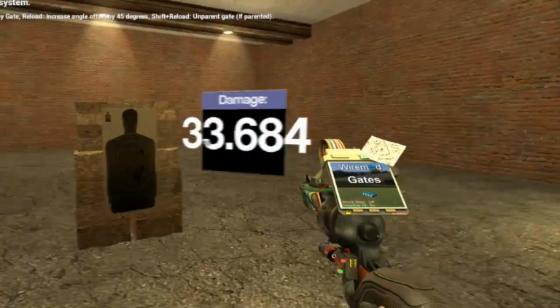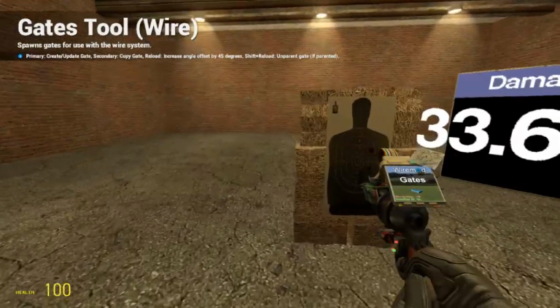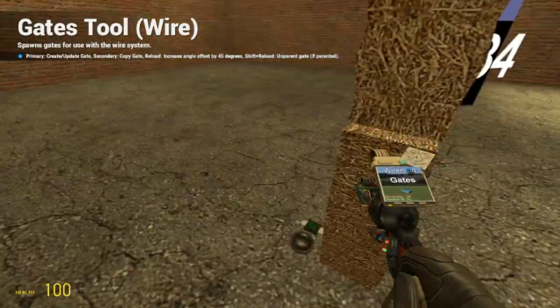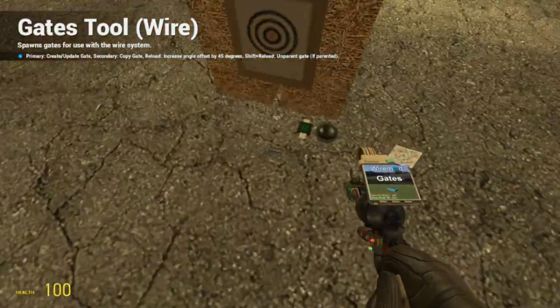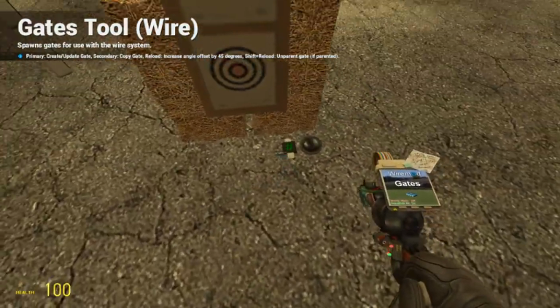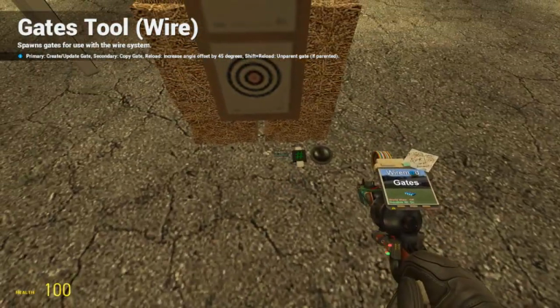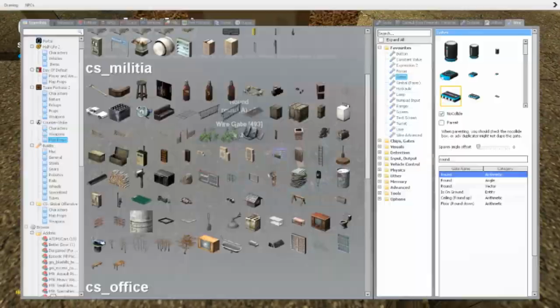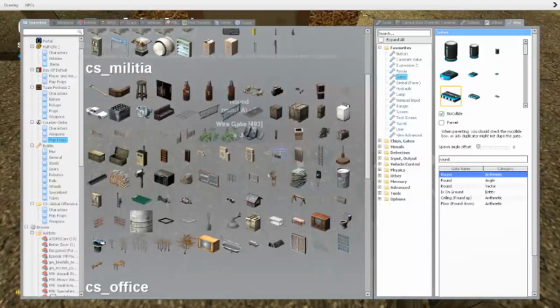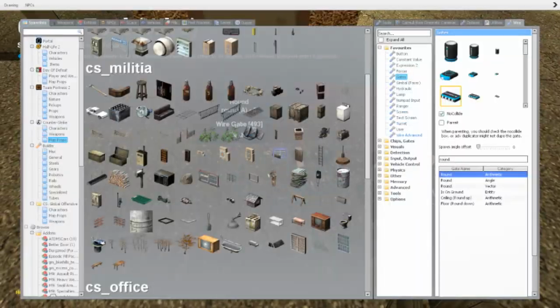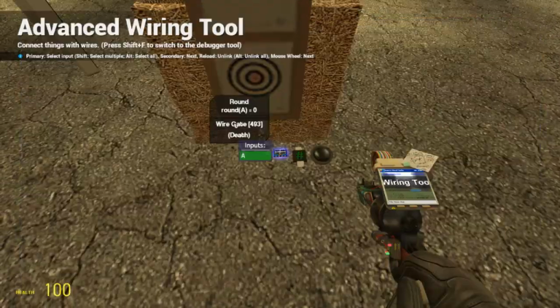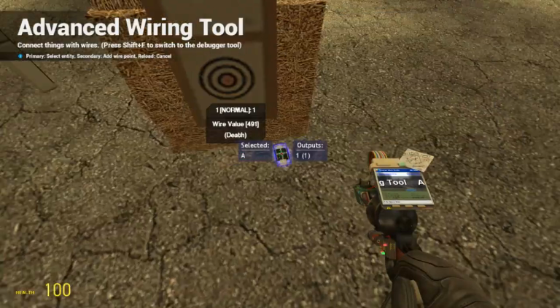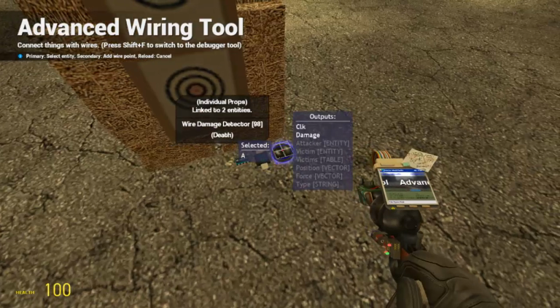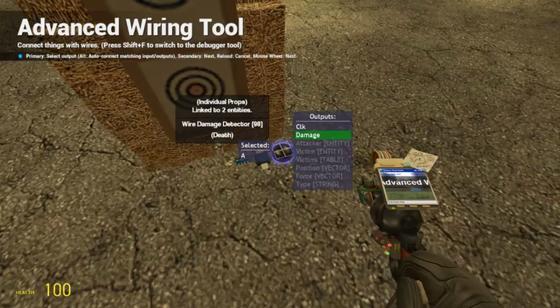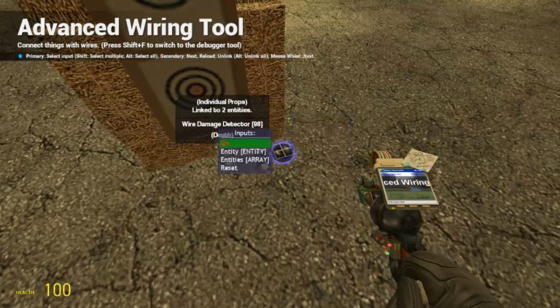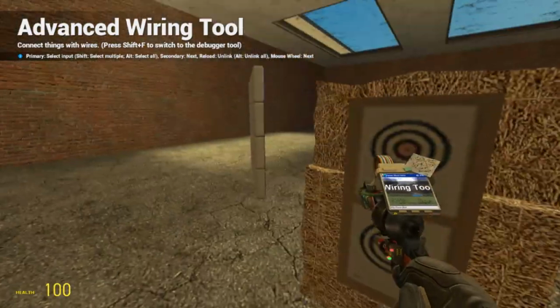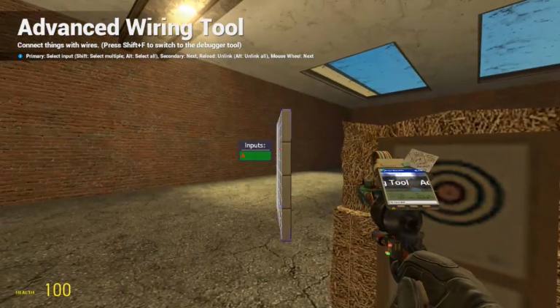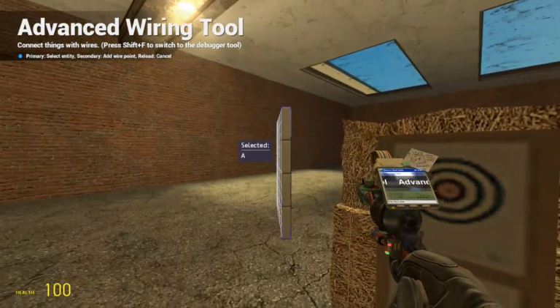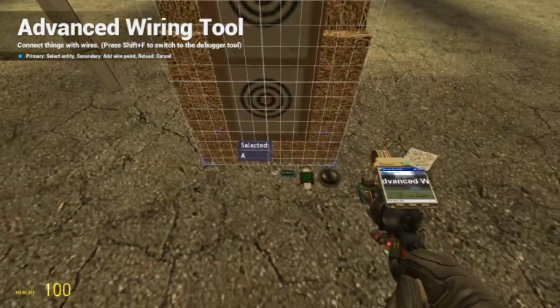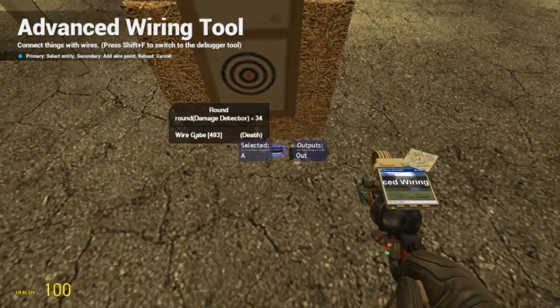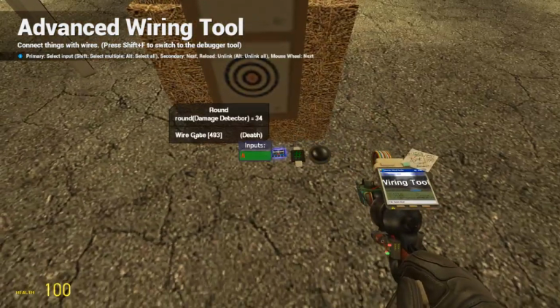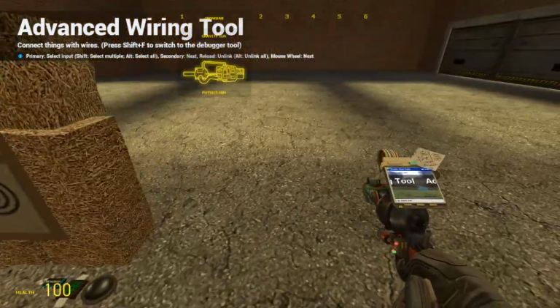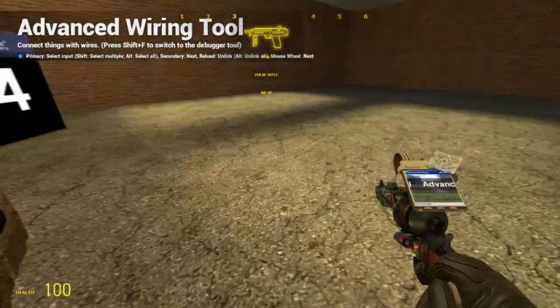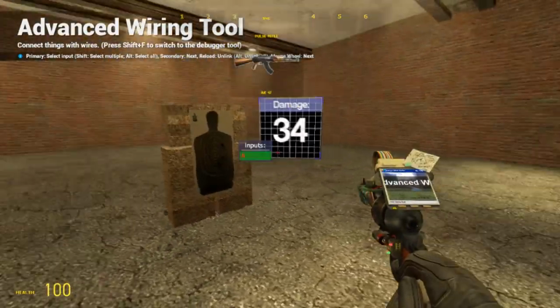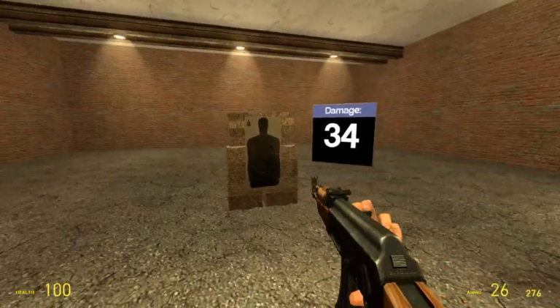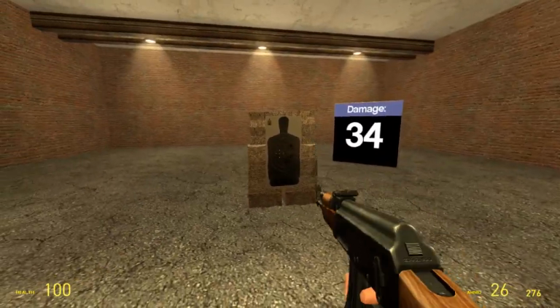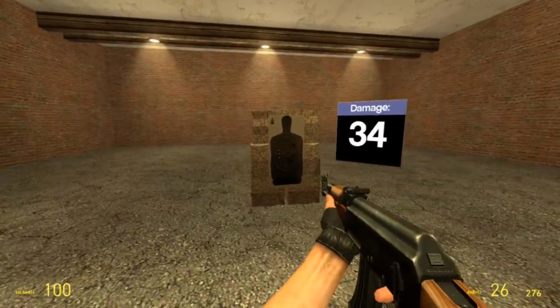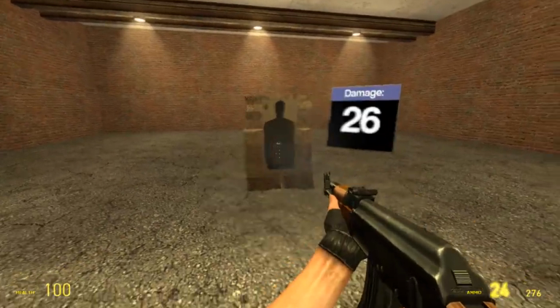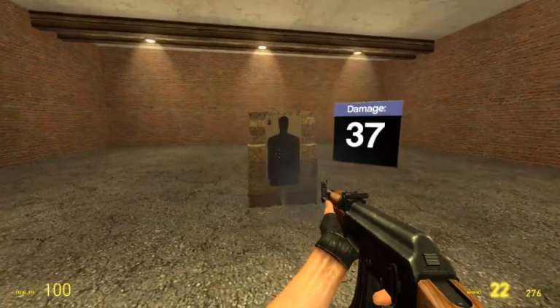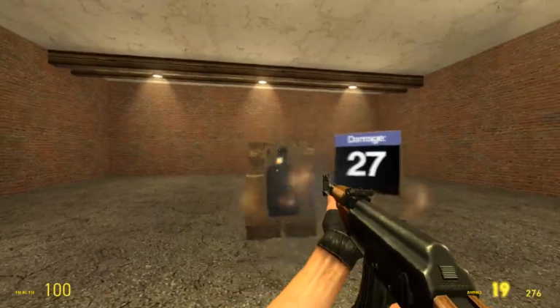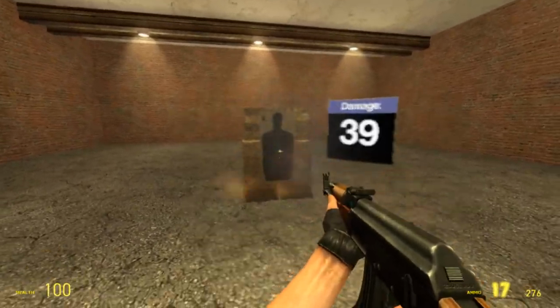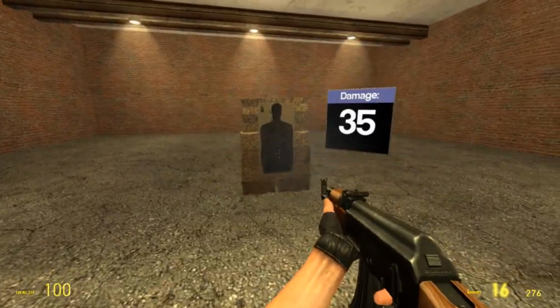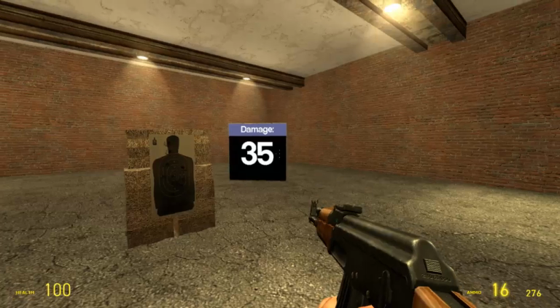If you go into your gates tool and grab a round gate, and wire it to the screen and the detector, it should now only show your damage in full numbers, rounded to the nearest one, which stops it from going off the screen.